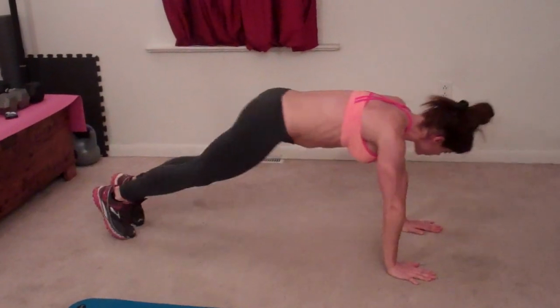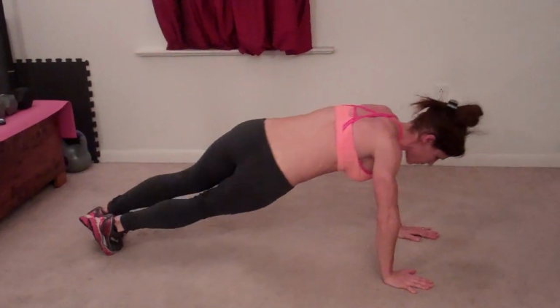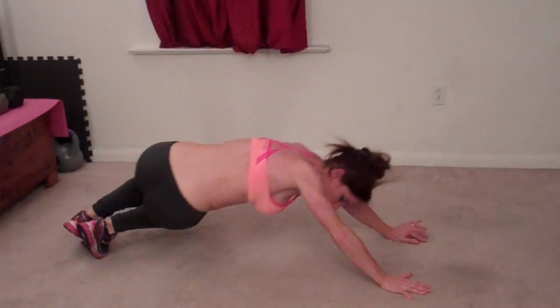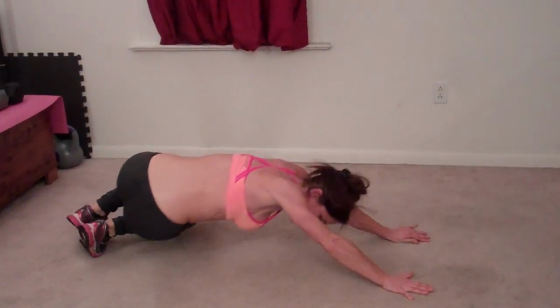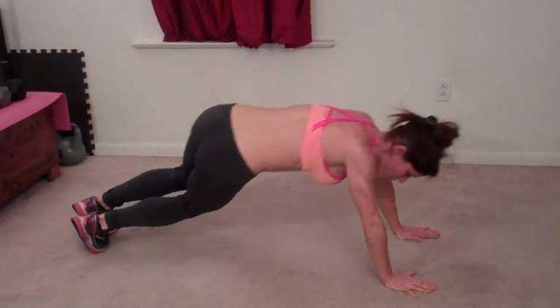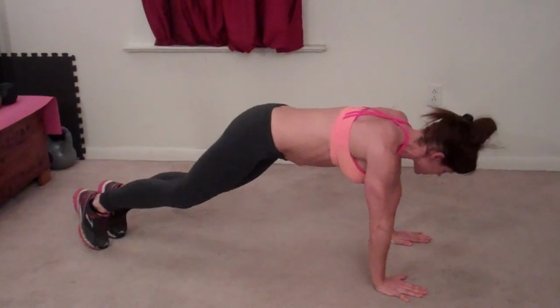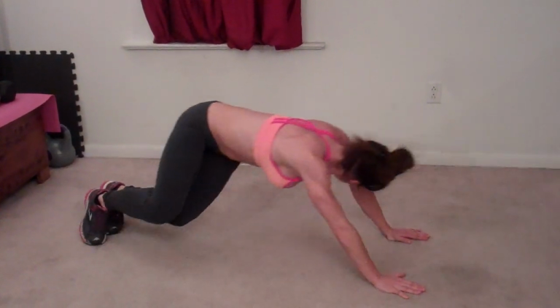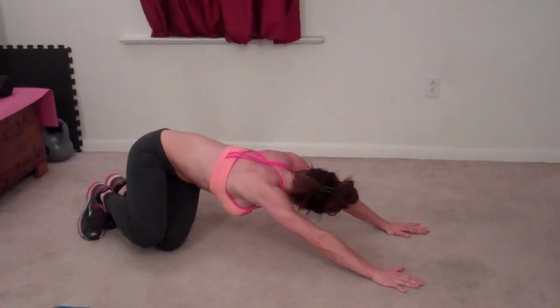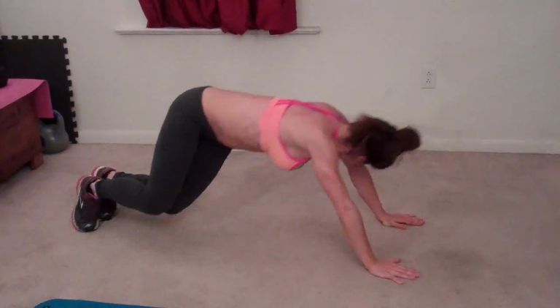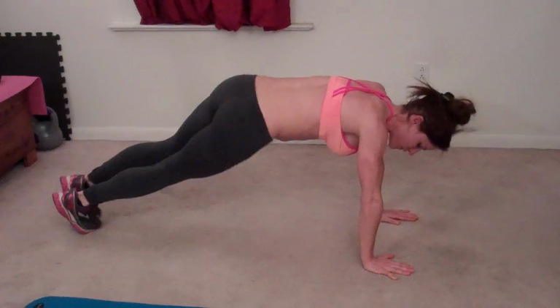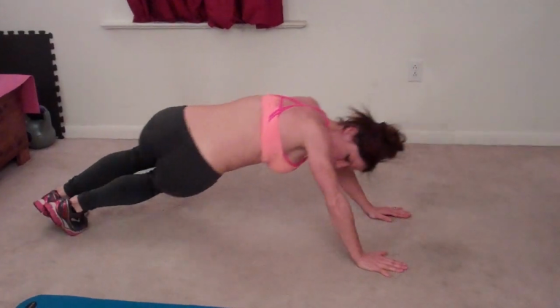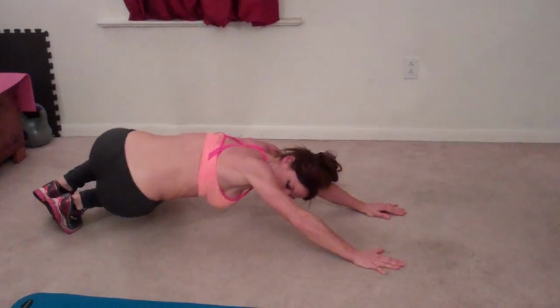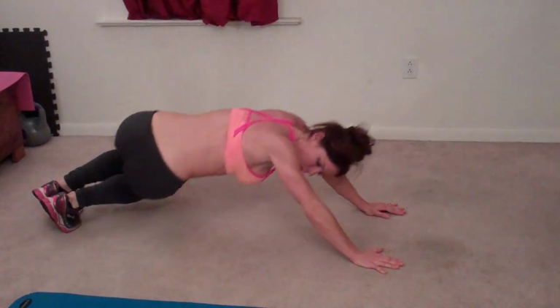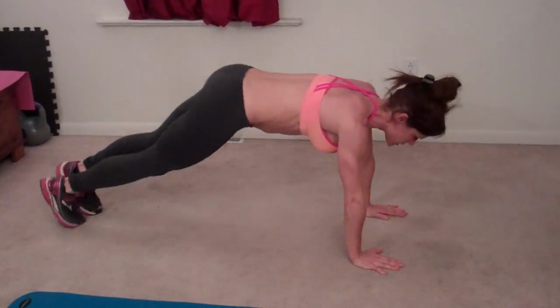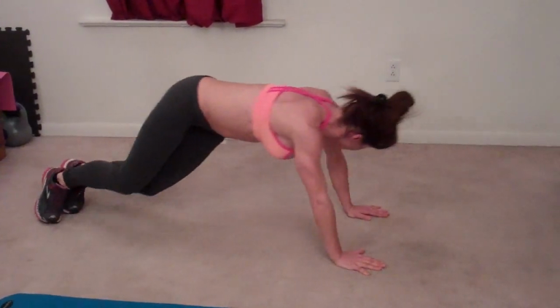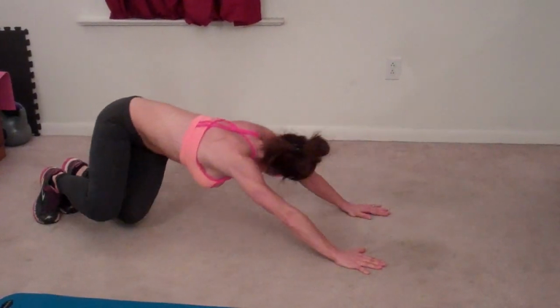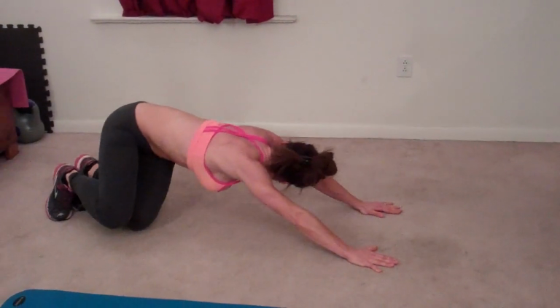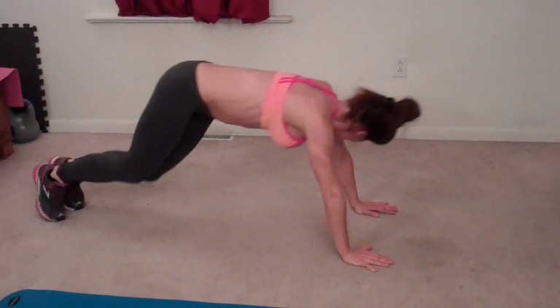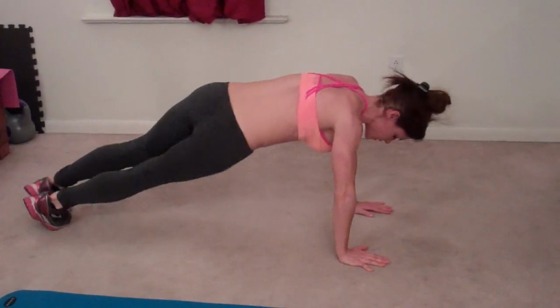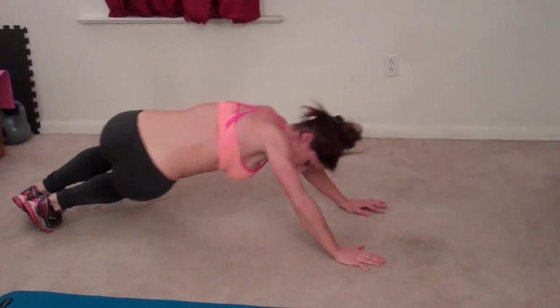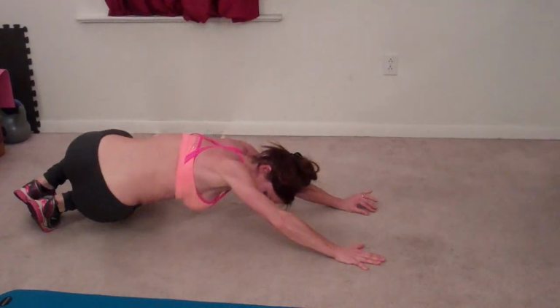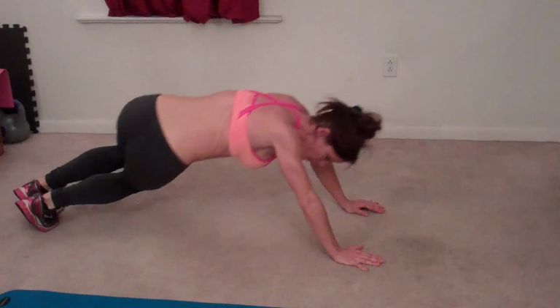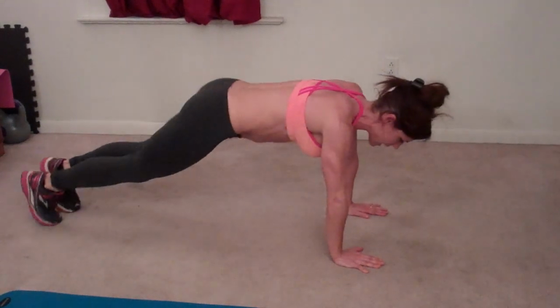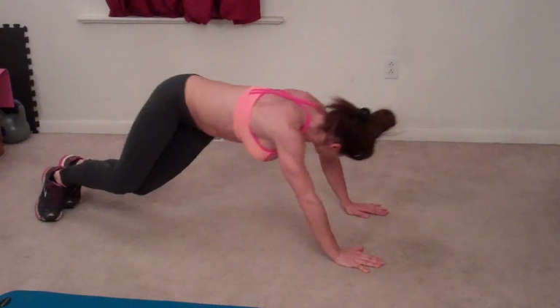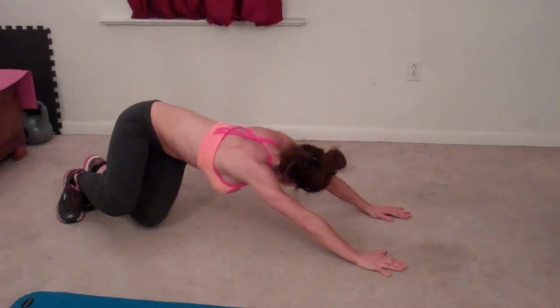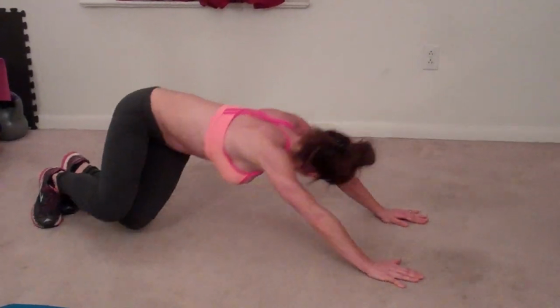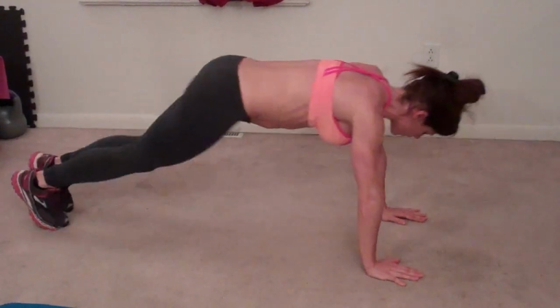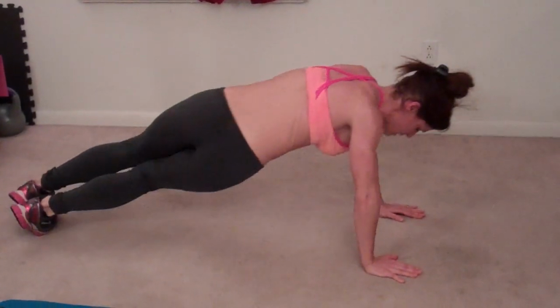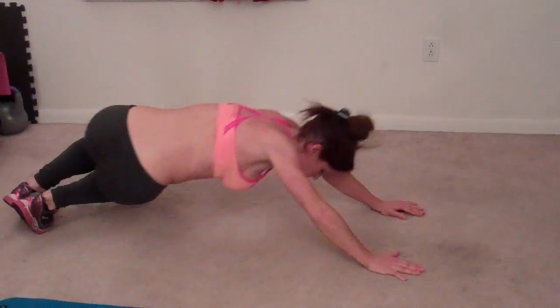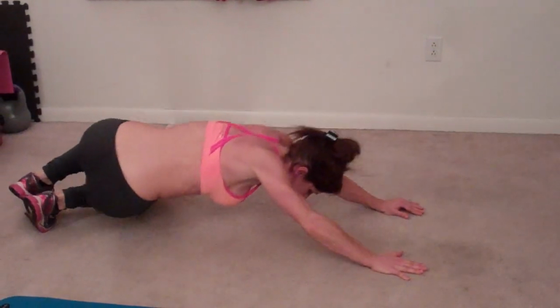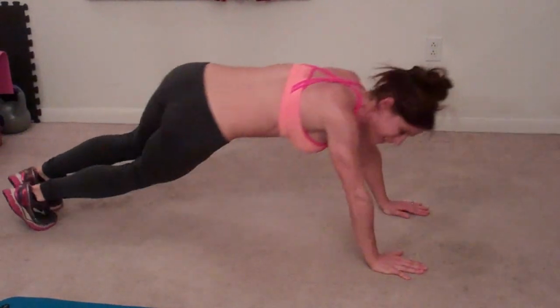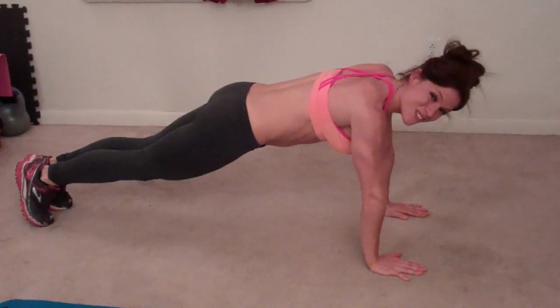Thirteen, fourteen, fifteen, sixteen, seventeen, eighteen, nineteen, twenty.